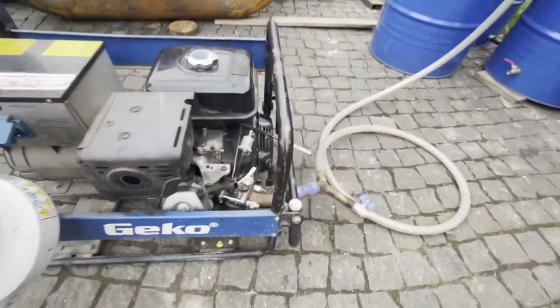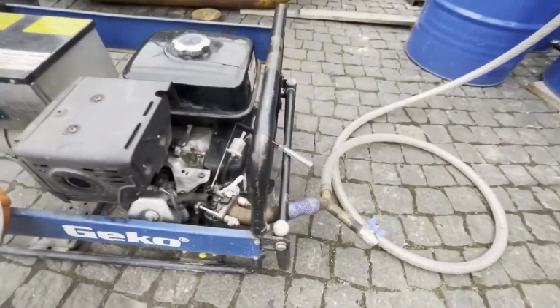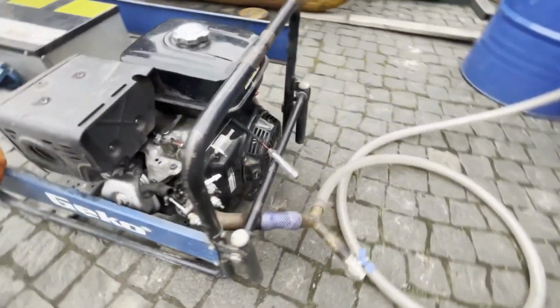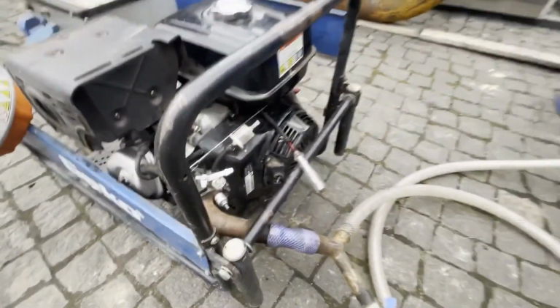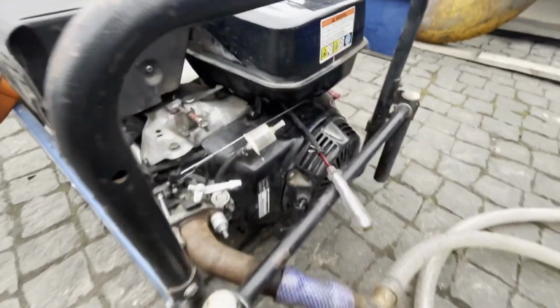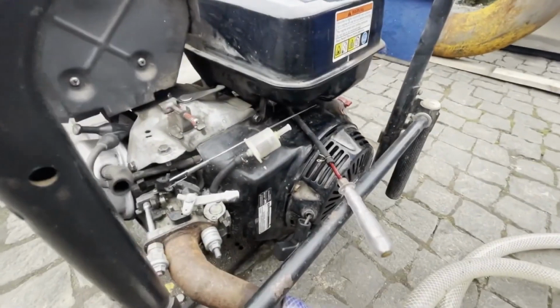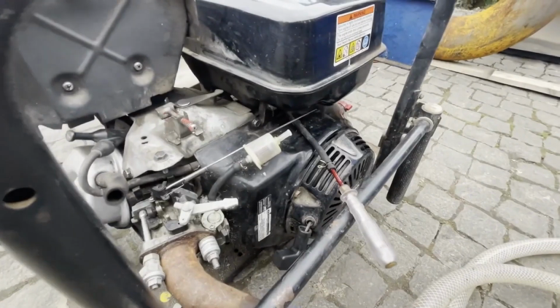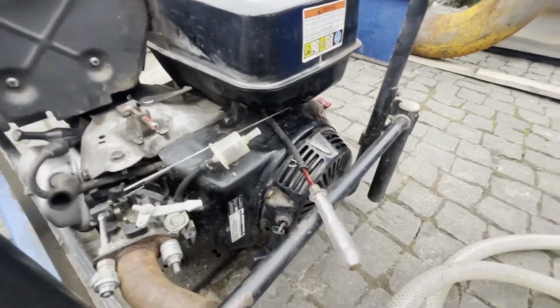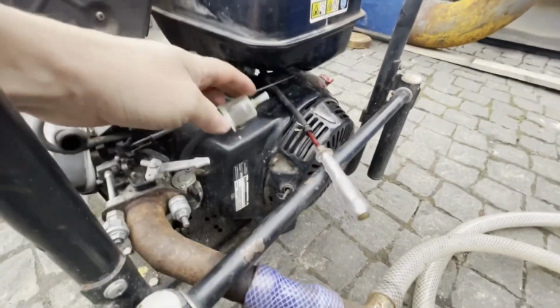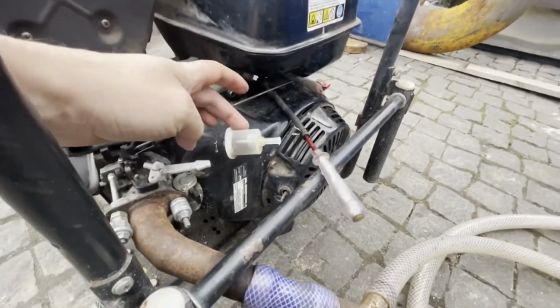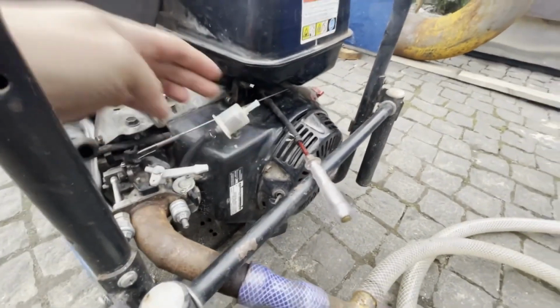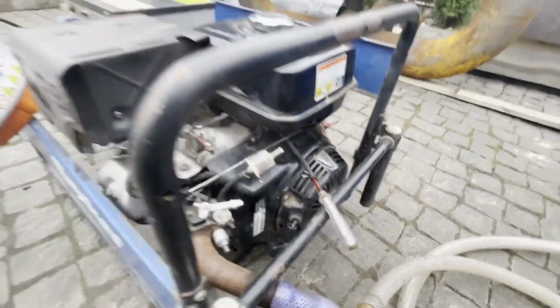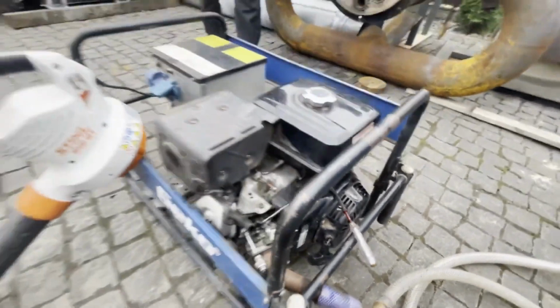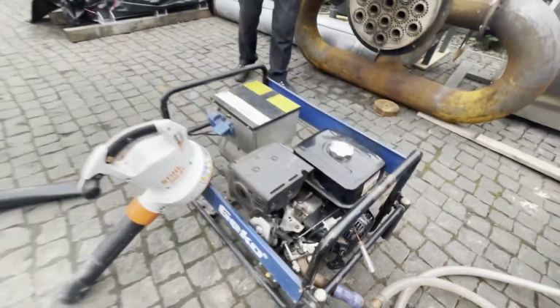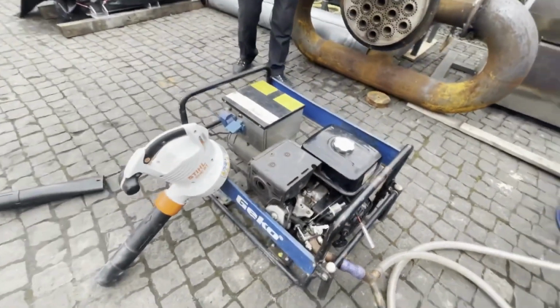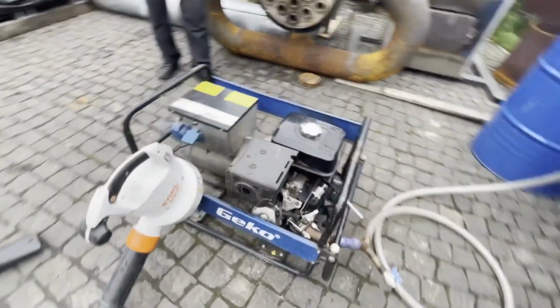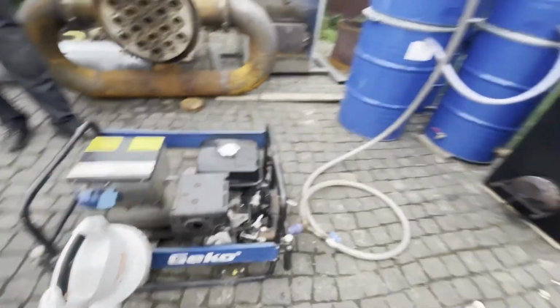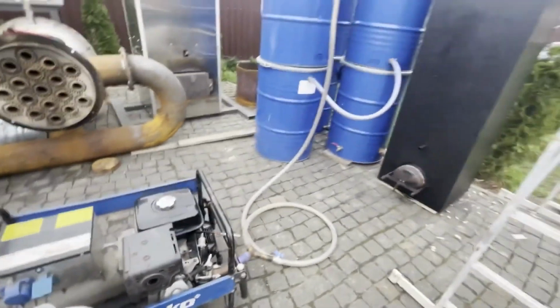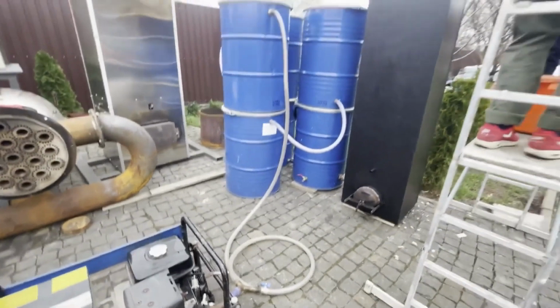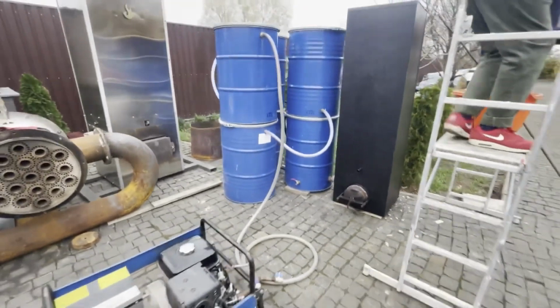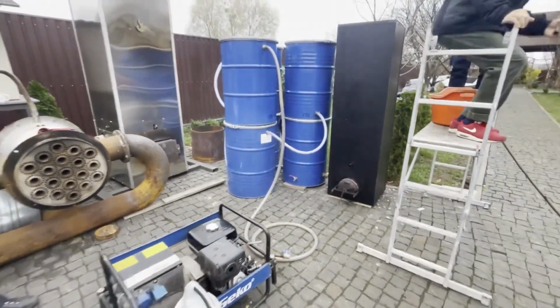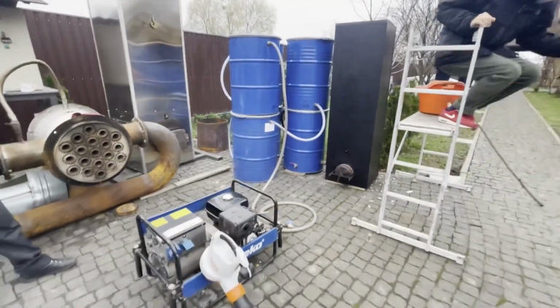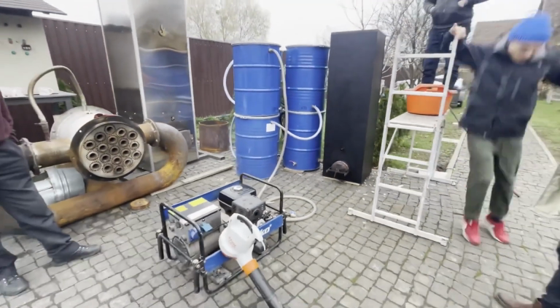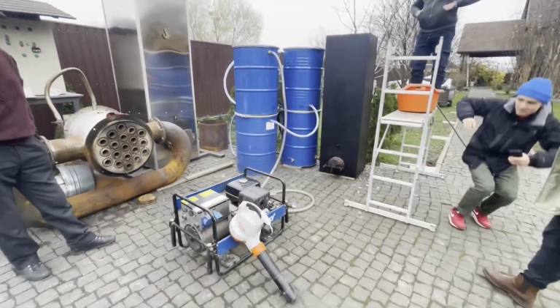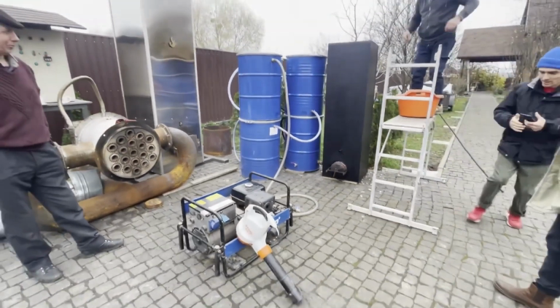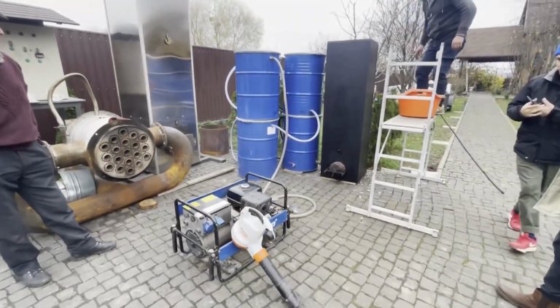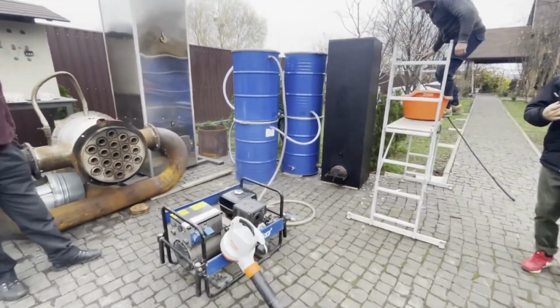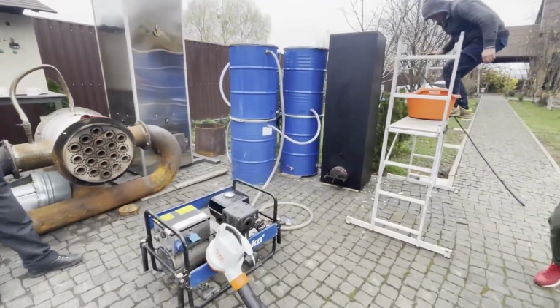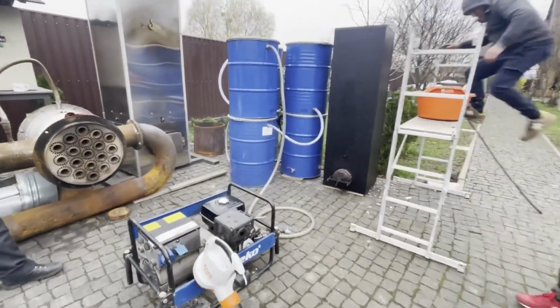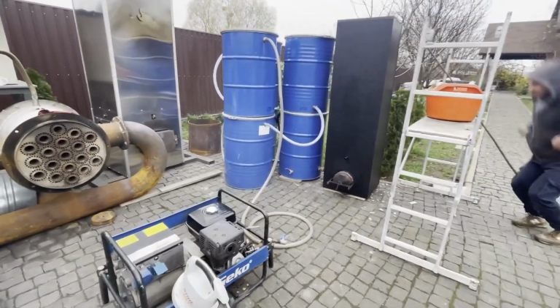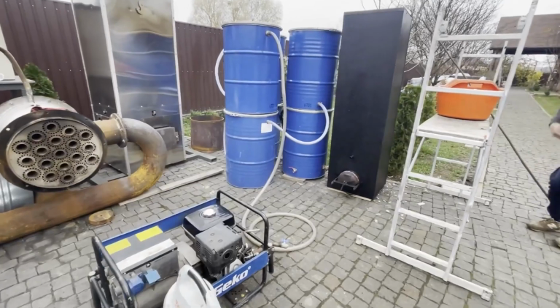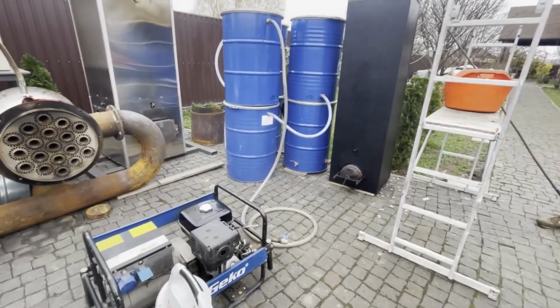Then either the exhaust fan or the gasoline generator on gasoline should be started. Within about five to ten minutes, the gasifier reaches normal working conditions, and the gasoline generator is switched to the generator gas.